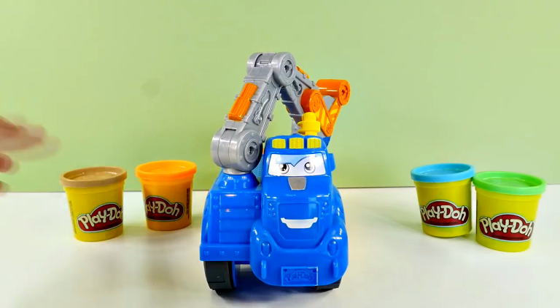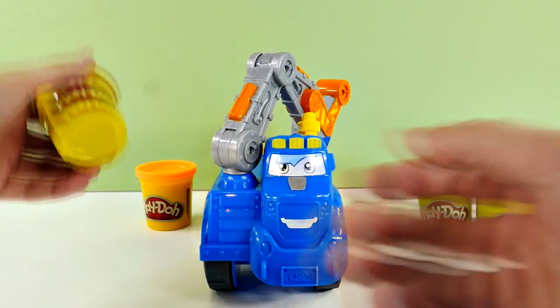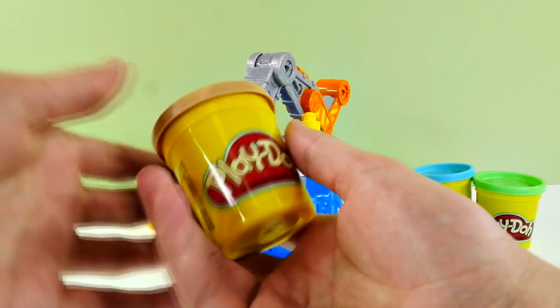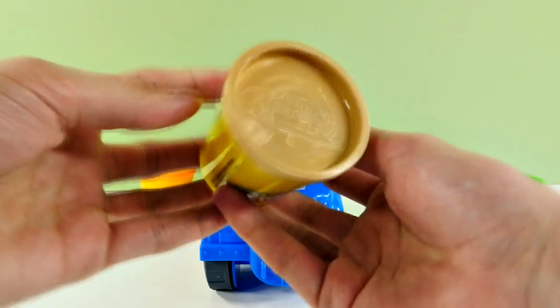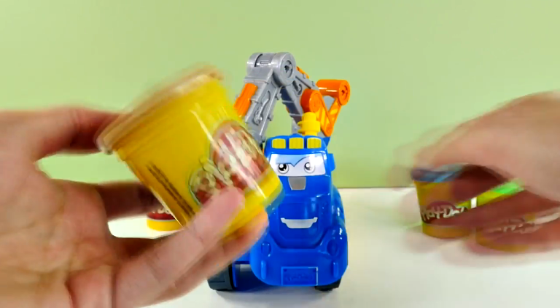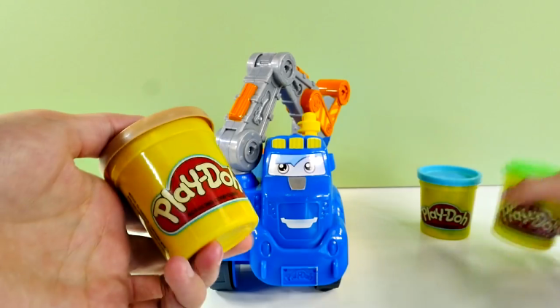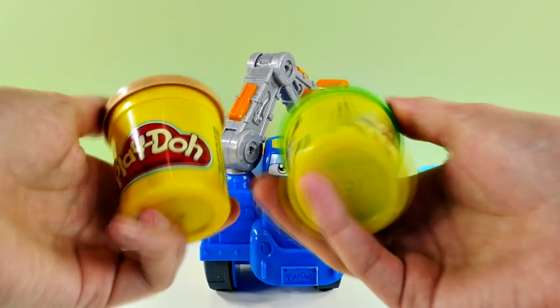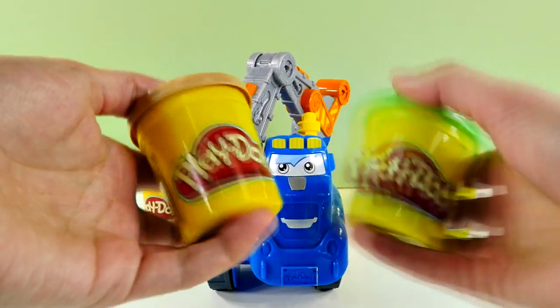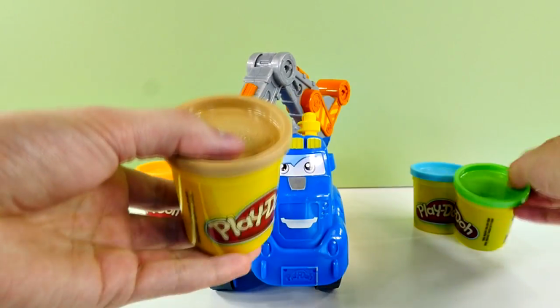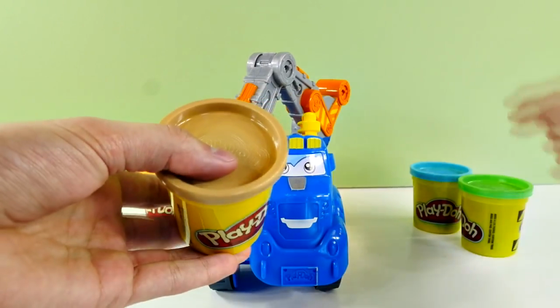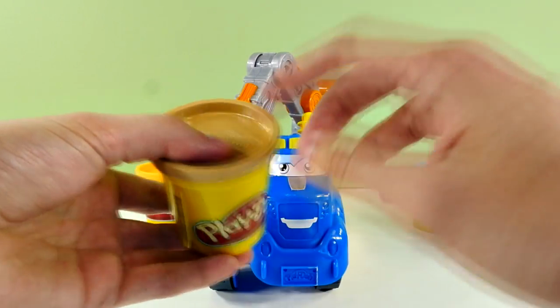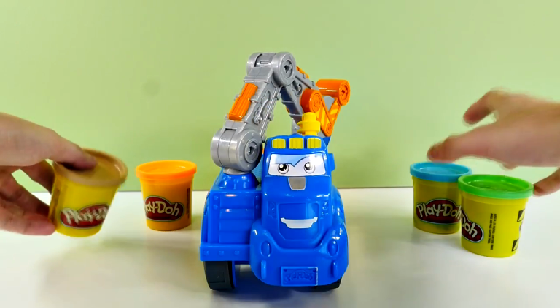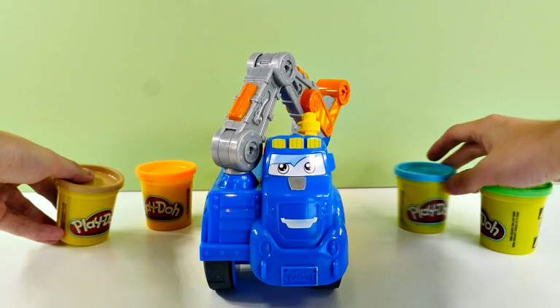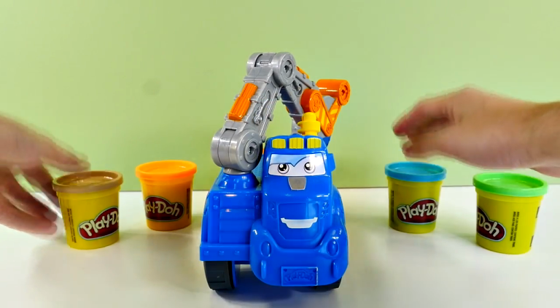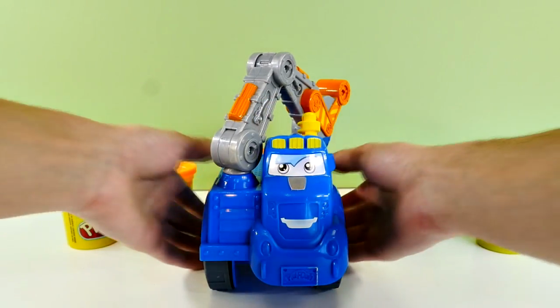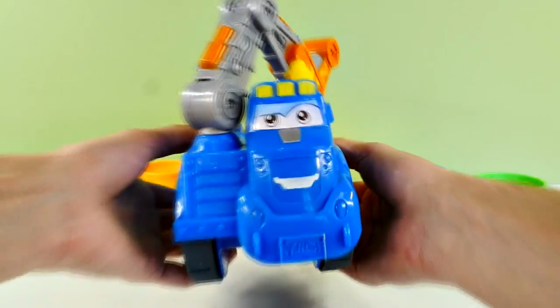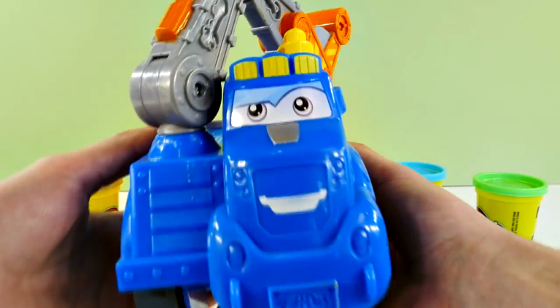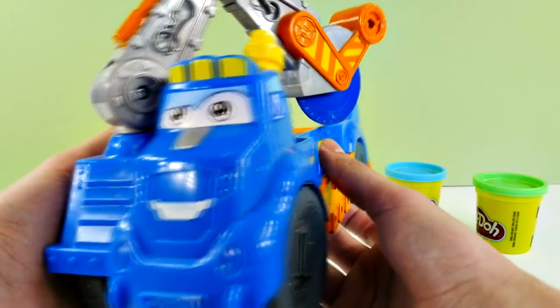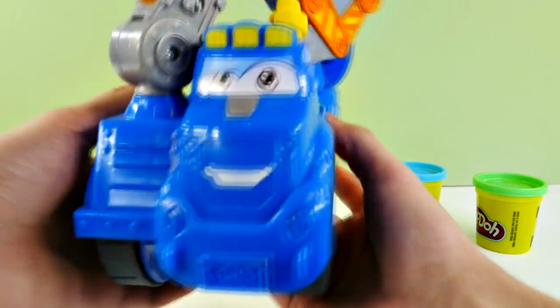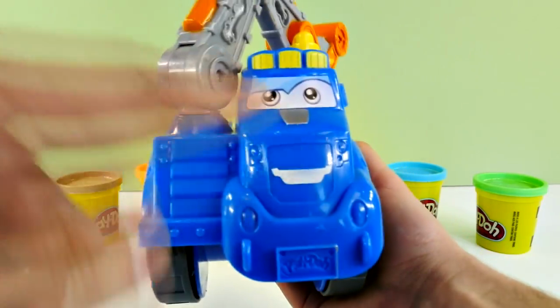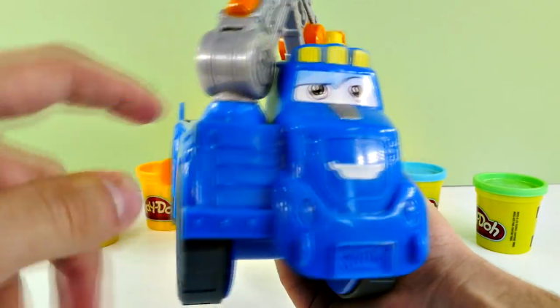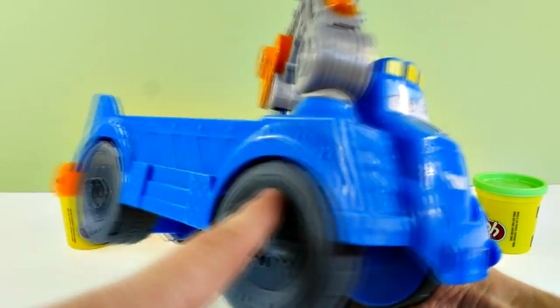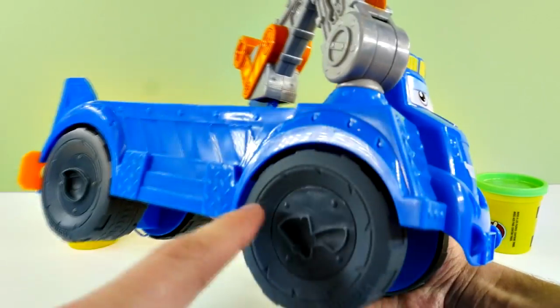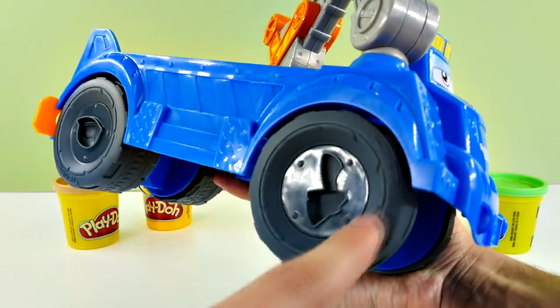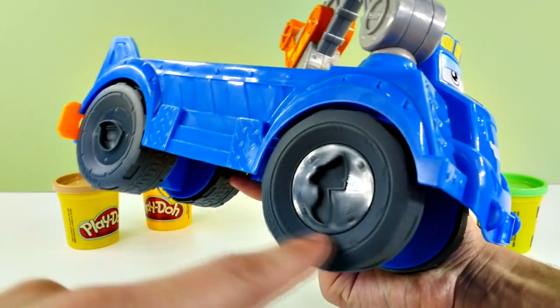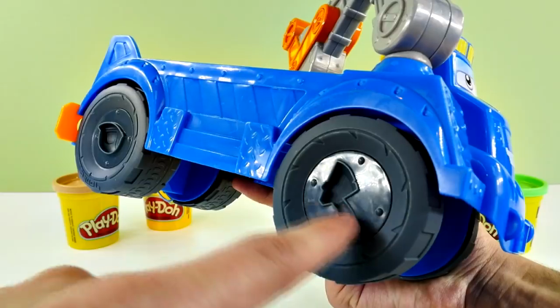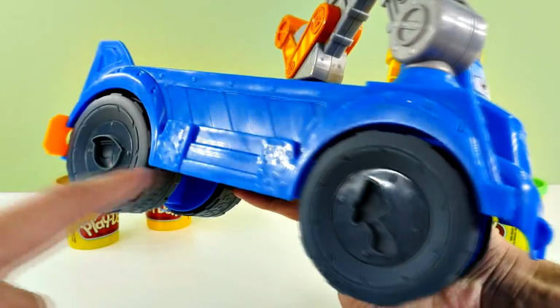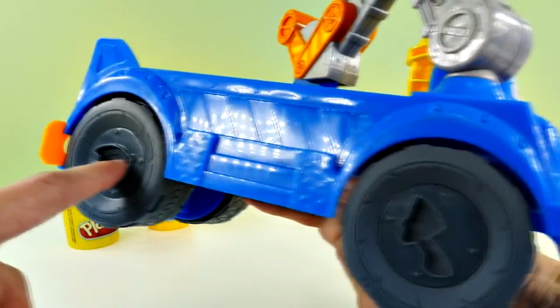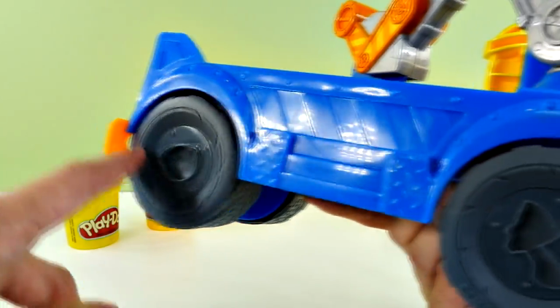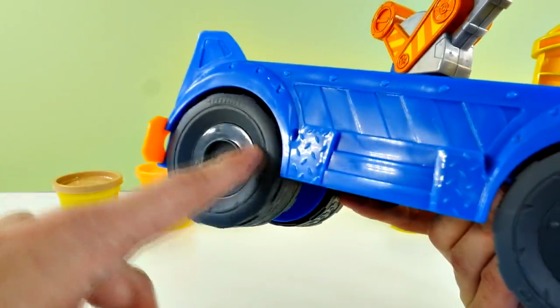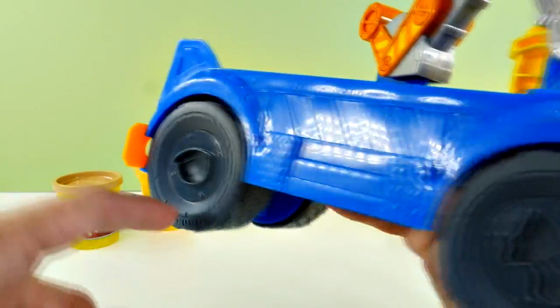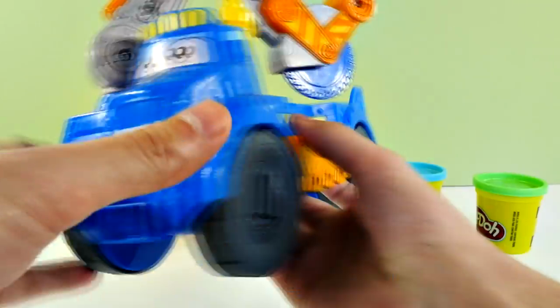Alrighty guys, check this out. This playset comes with tons of different Play-Dohs. This one's very light brown, and a bunch of neon colors. And here's Buzzsaw. Buzzsaw's grinning — he looks awesome. And check out his wheels. They have big molds in them, so that's cool.